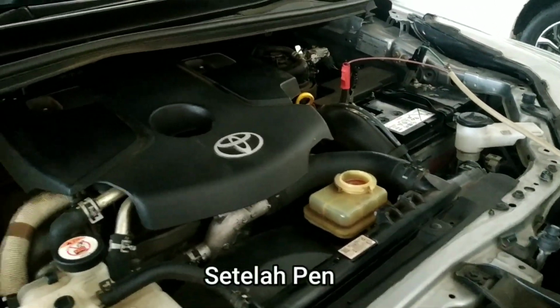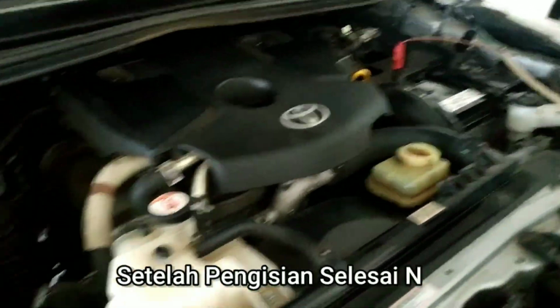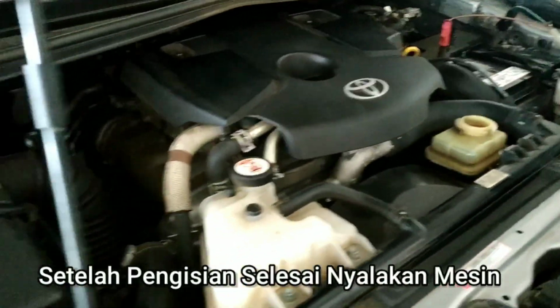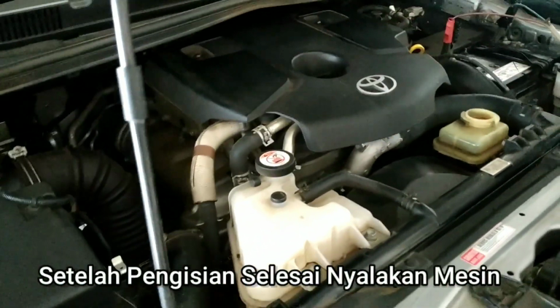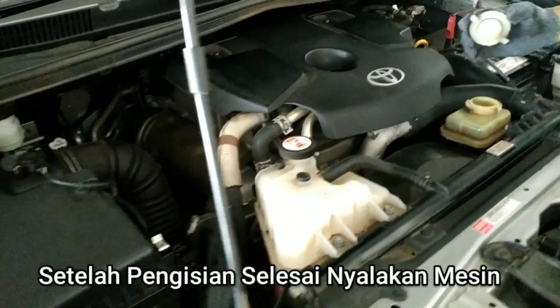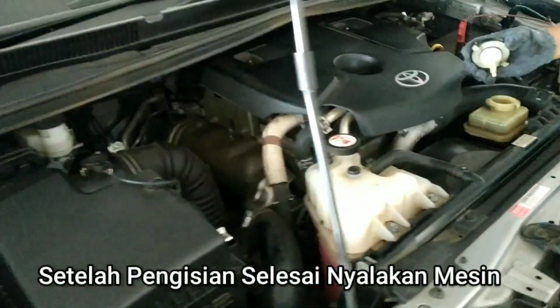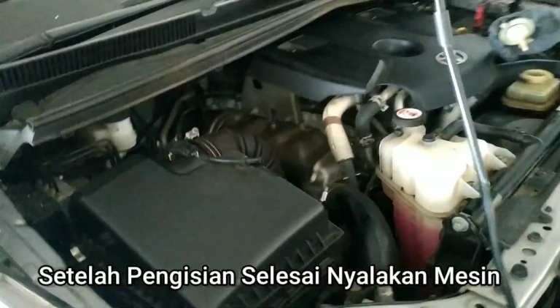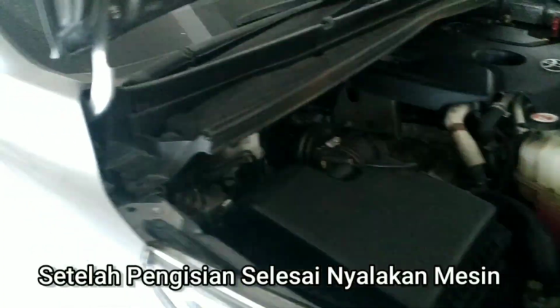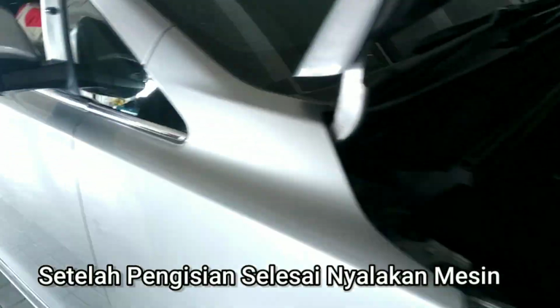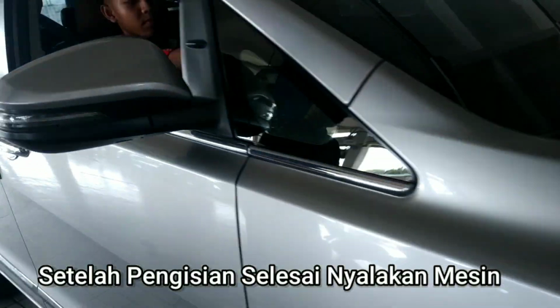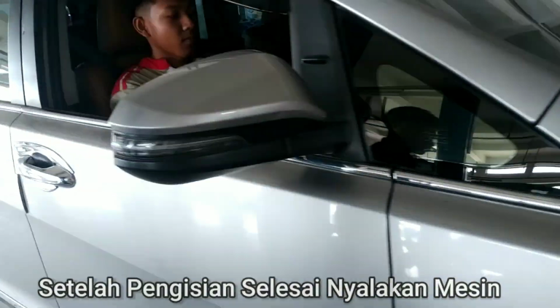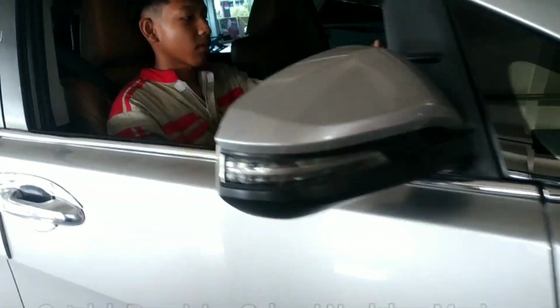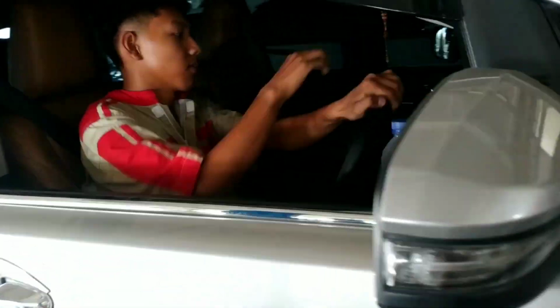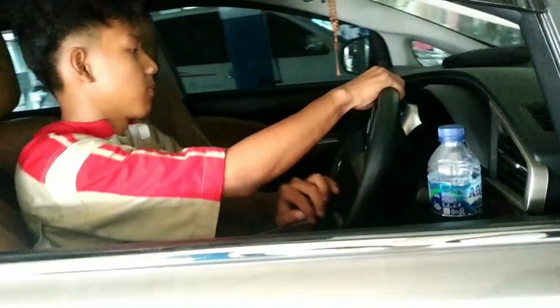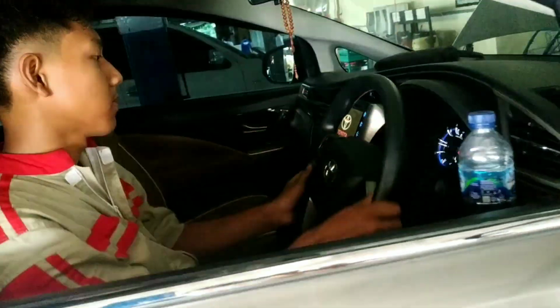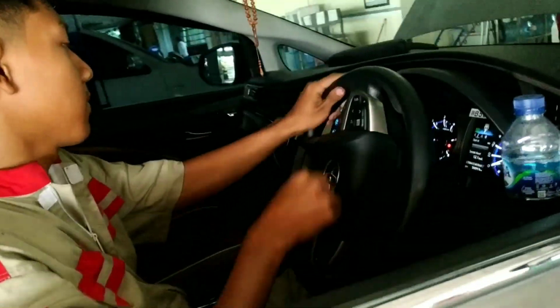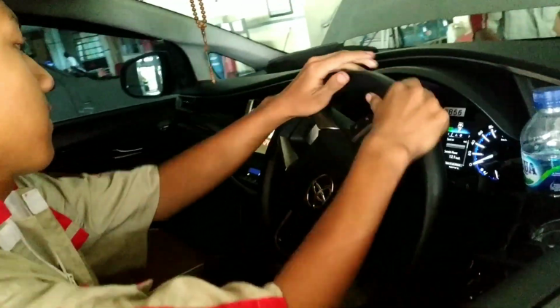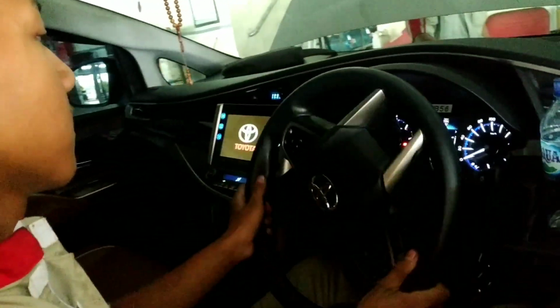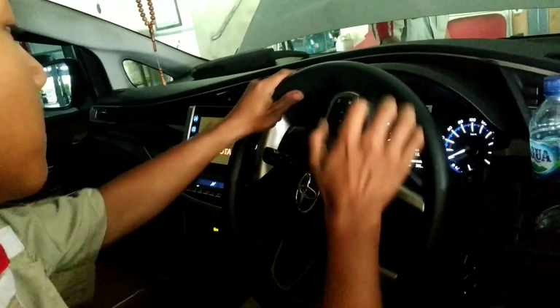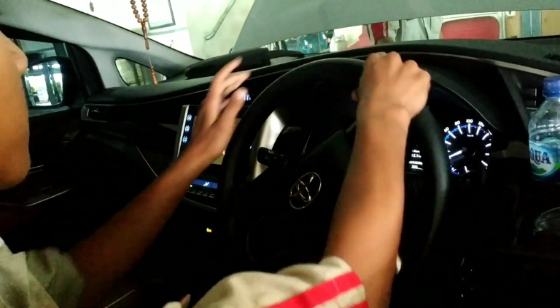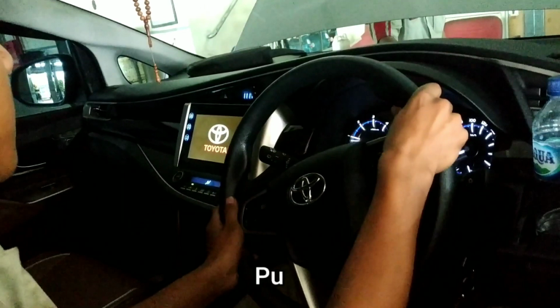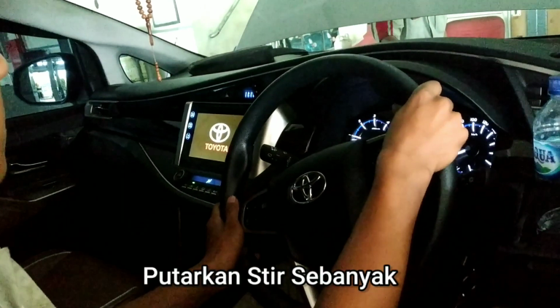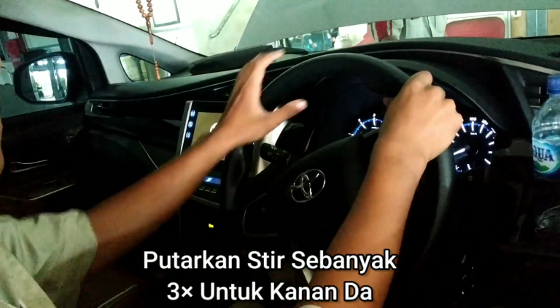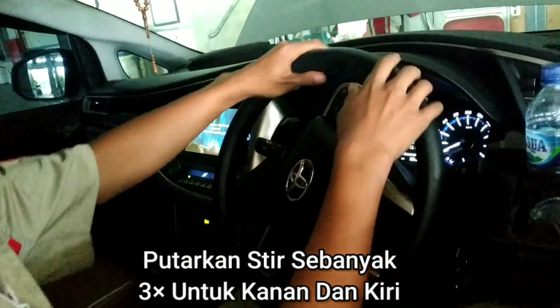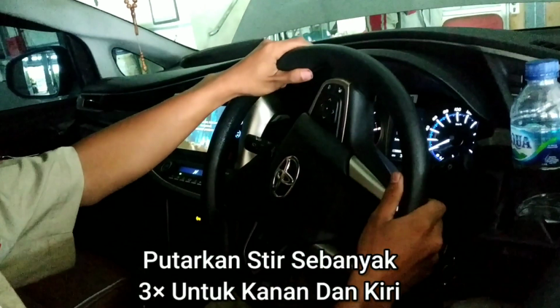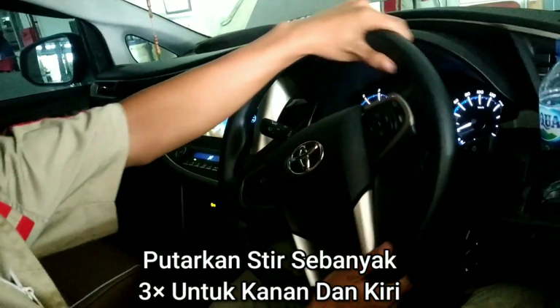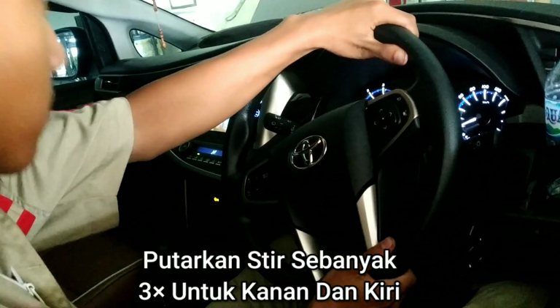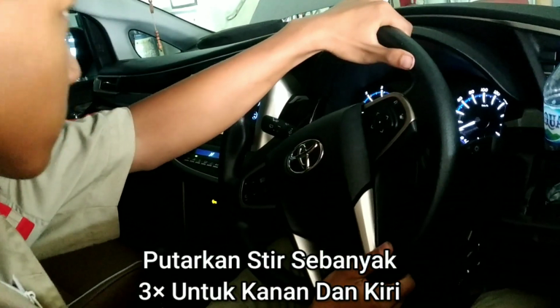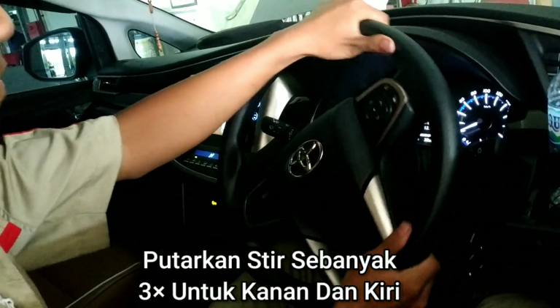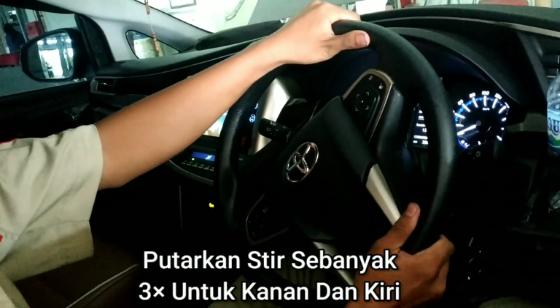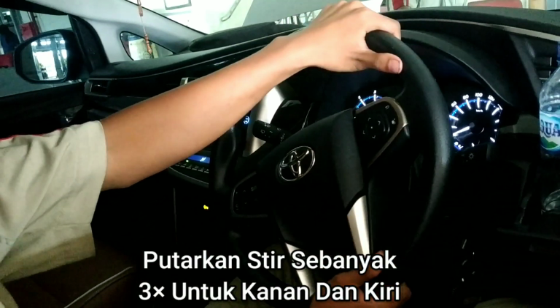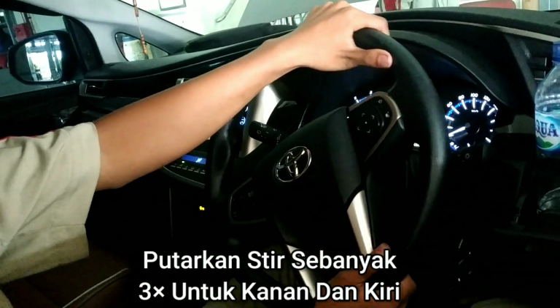Setelah pengisian selesai, nyalakan mesinnya. Putarkan setir sebanyak 3 kali untuk kanan dan kiri.